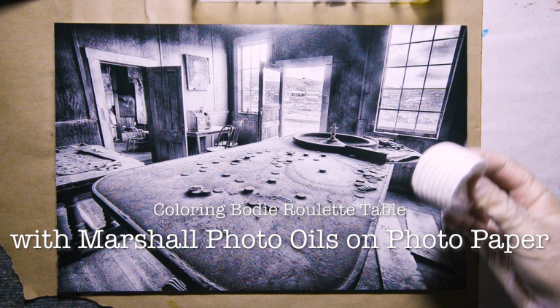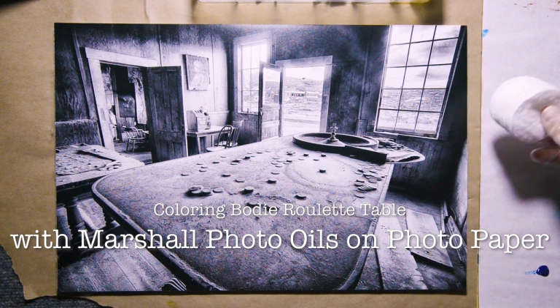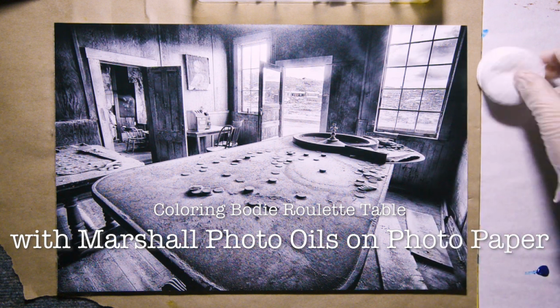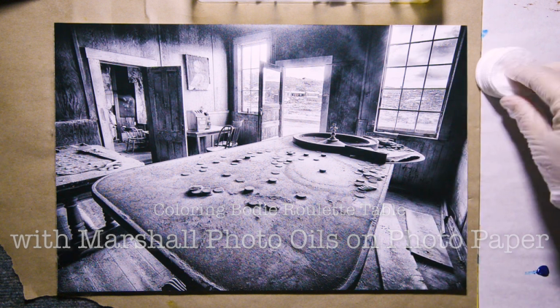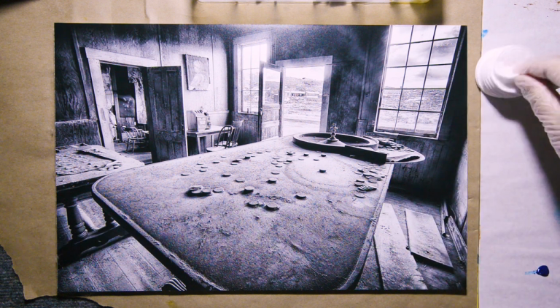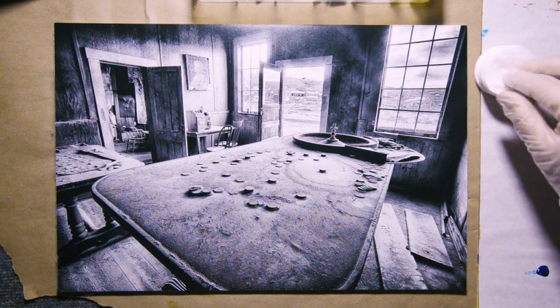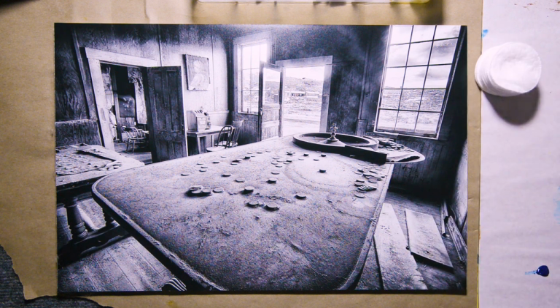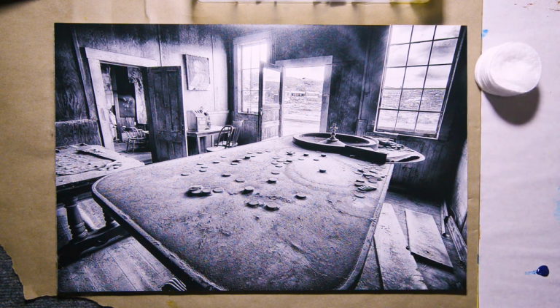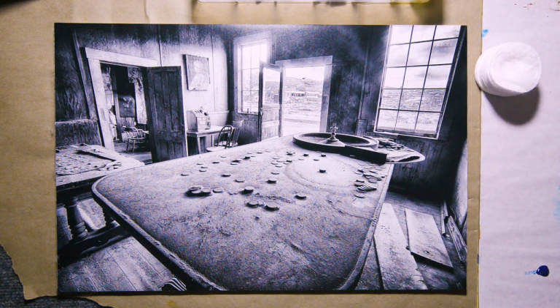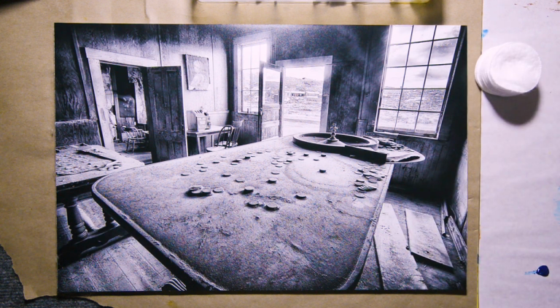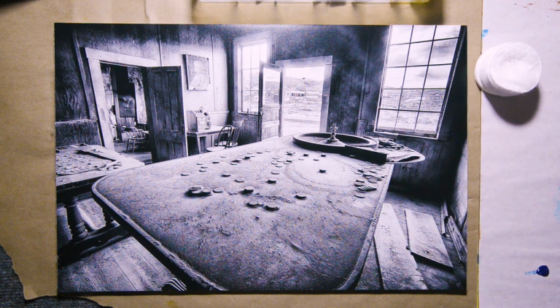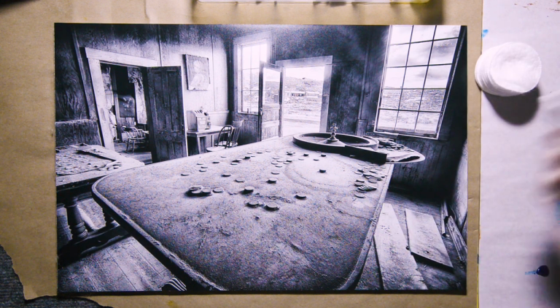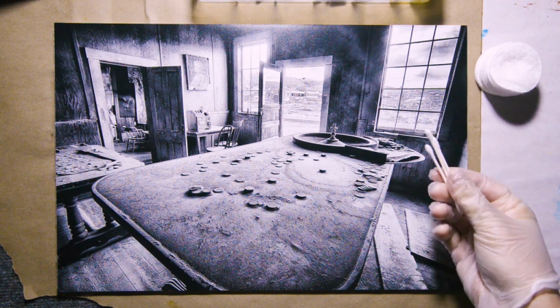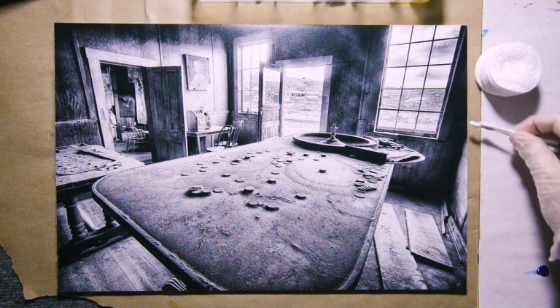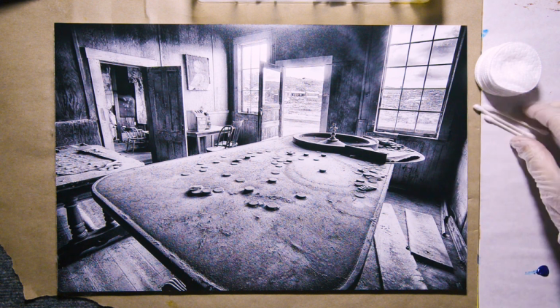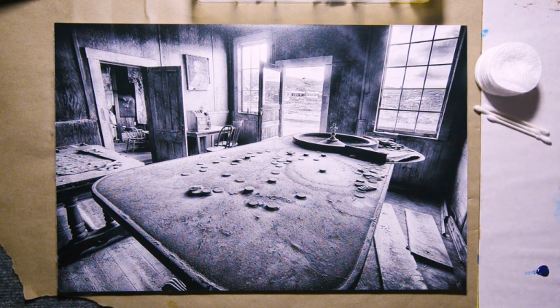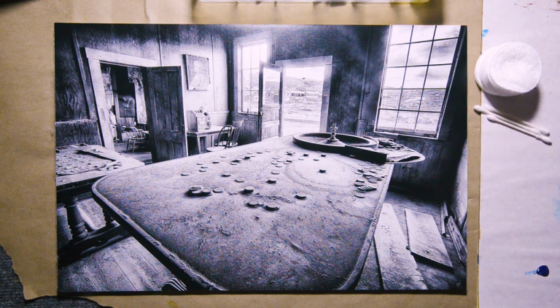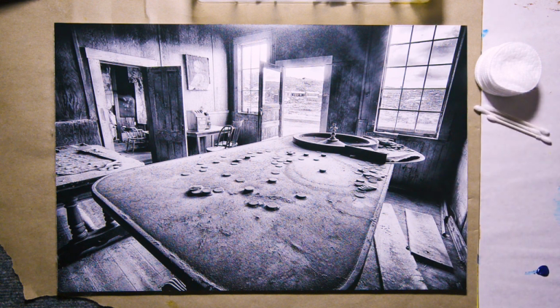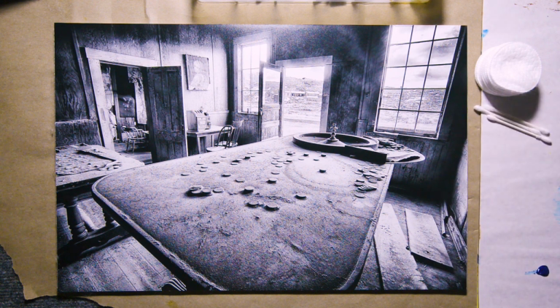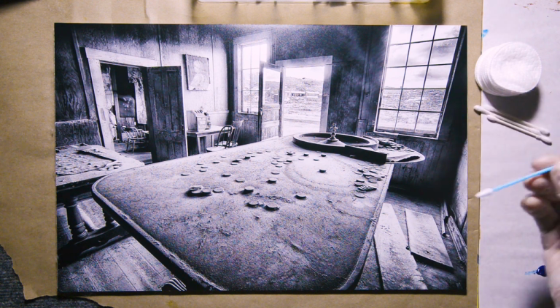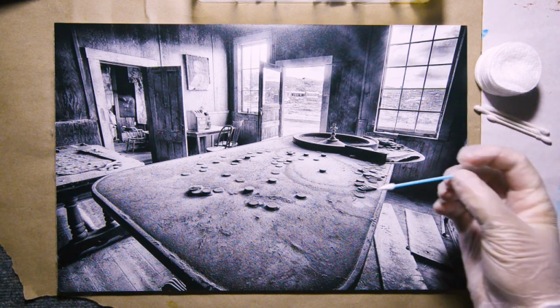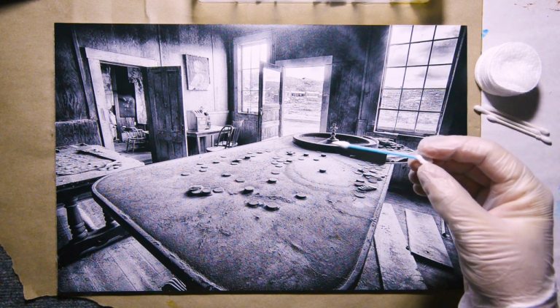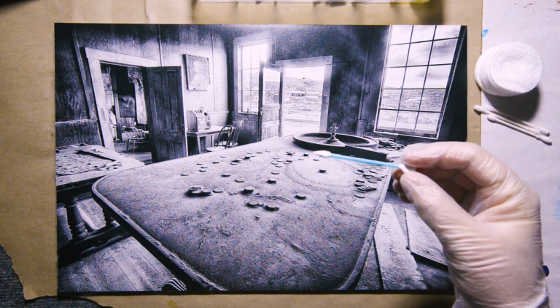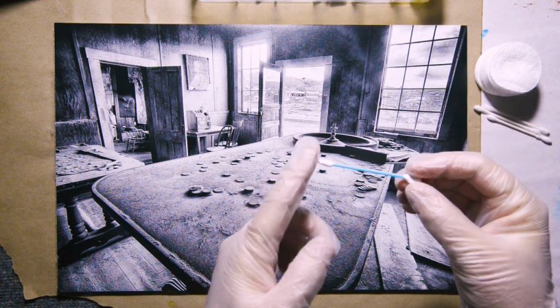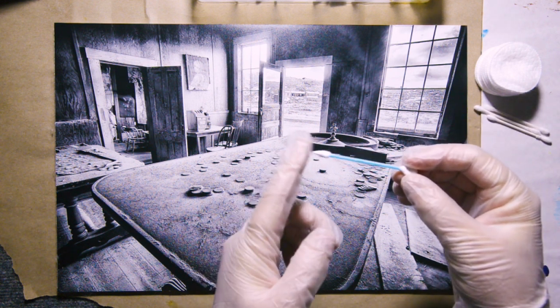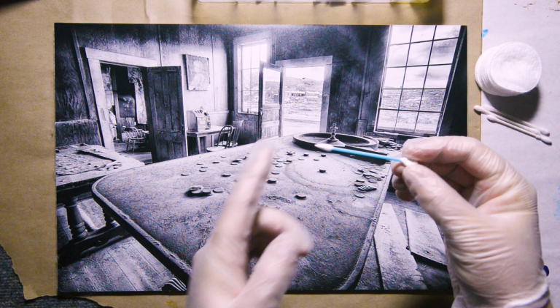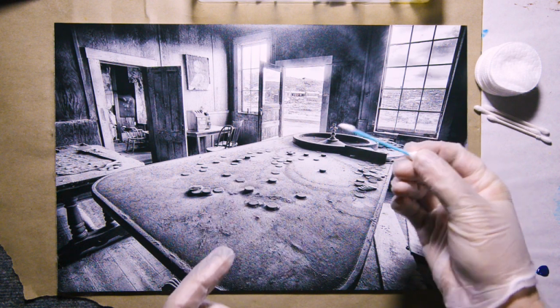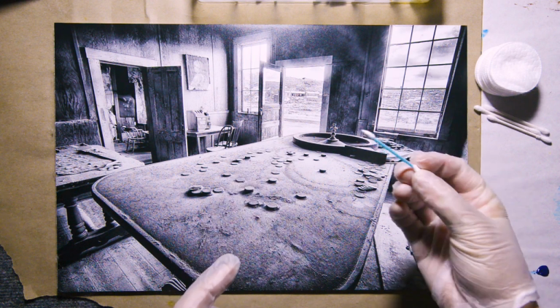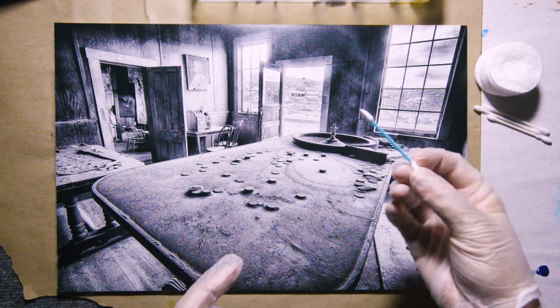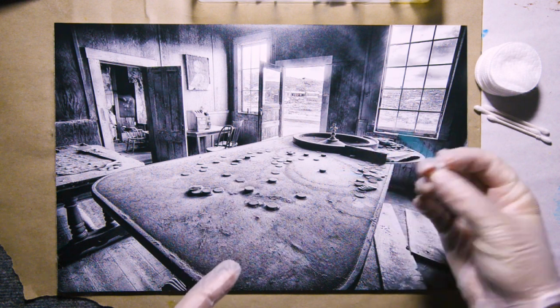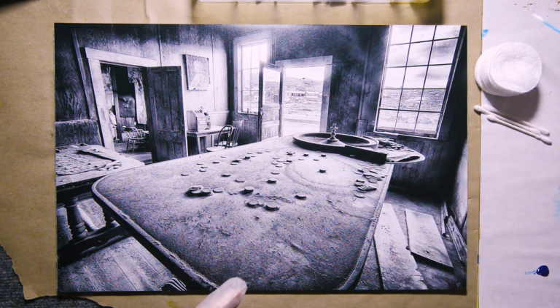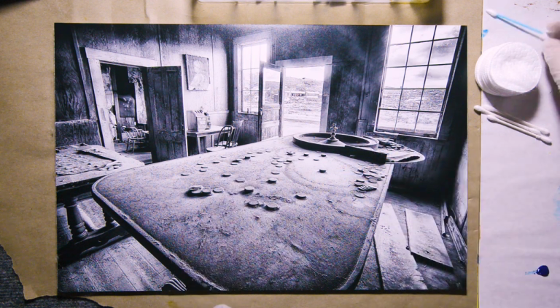I'm going to do that with cotton rounds, q-tips for the more detailed work, and for the super detailed work we can use these ITs, very pointy type of q-tips.